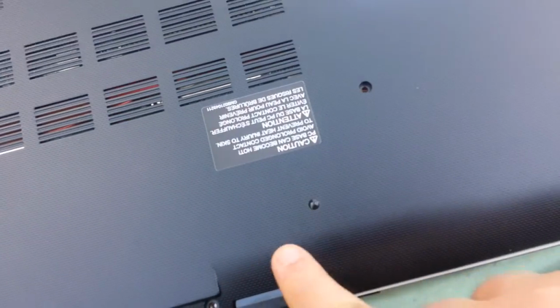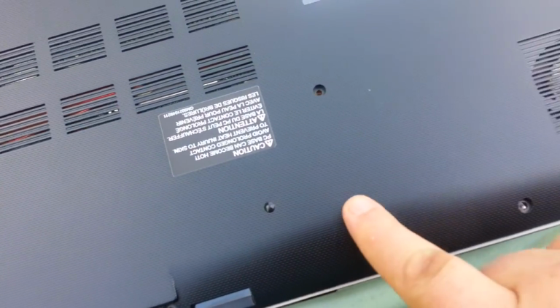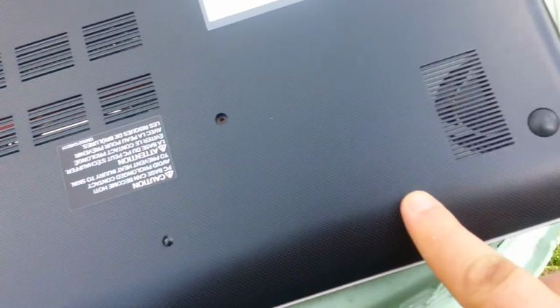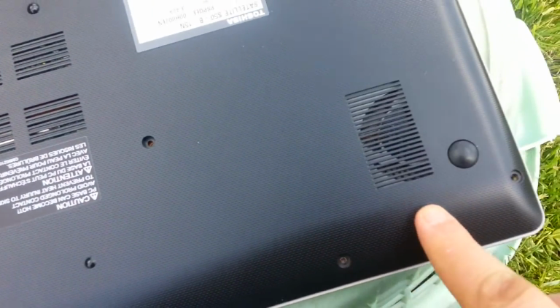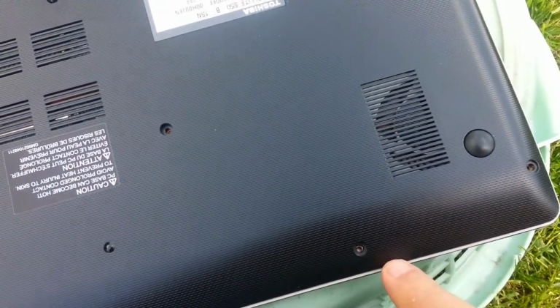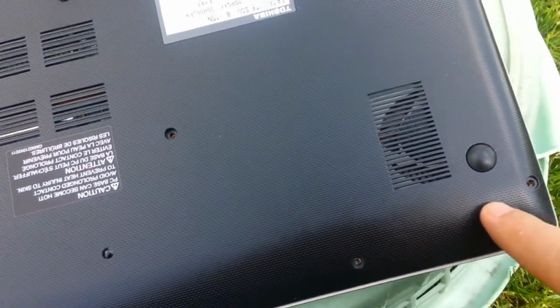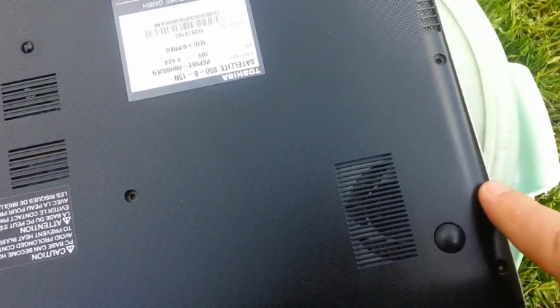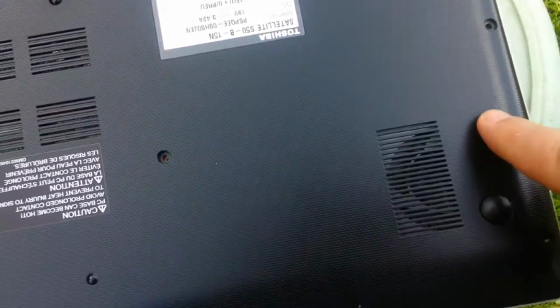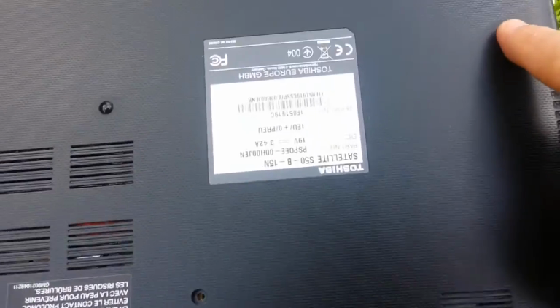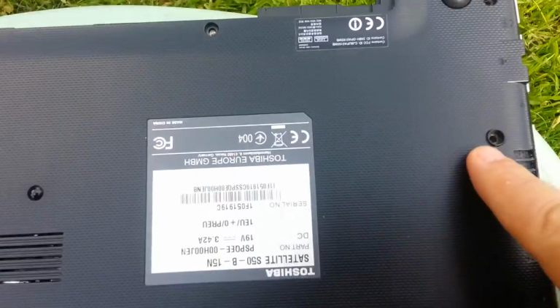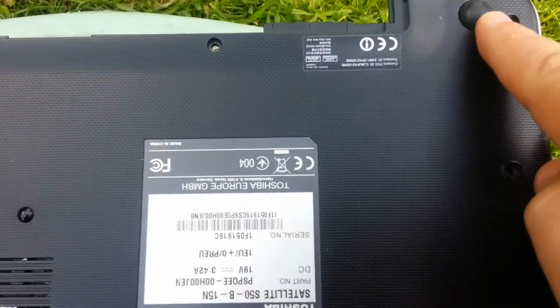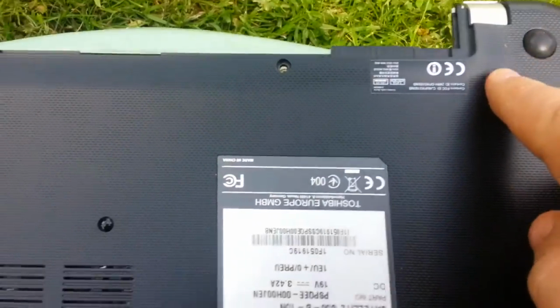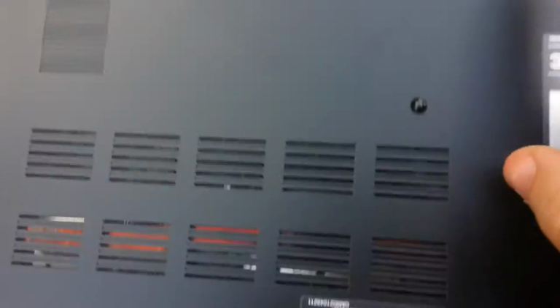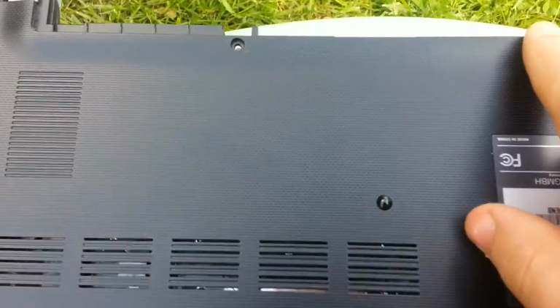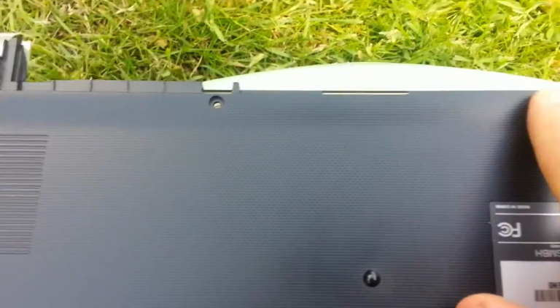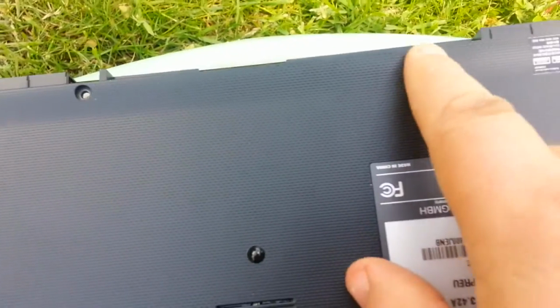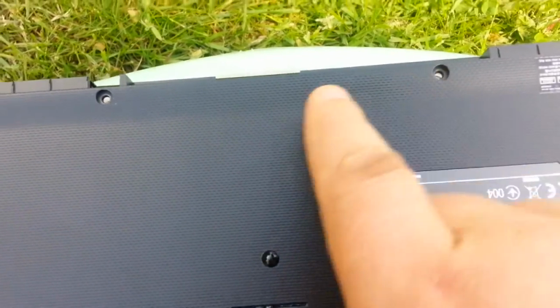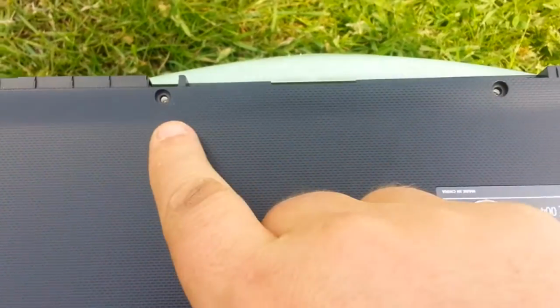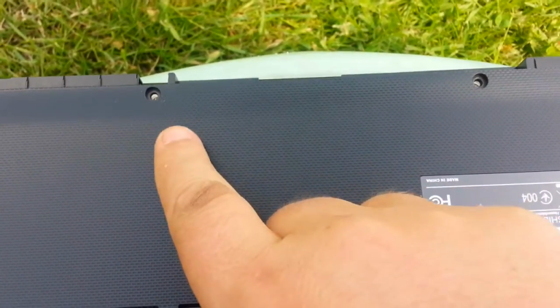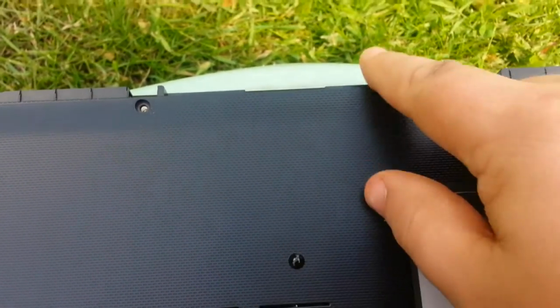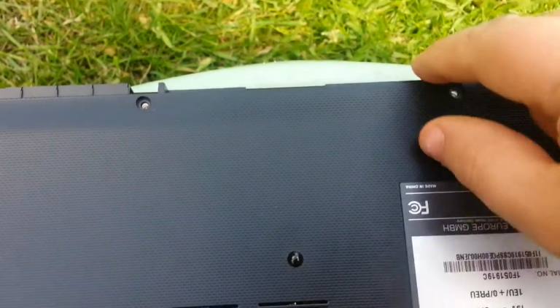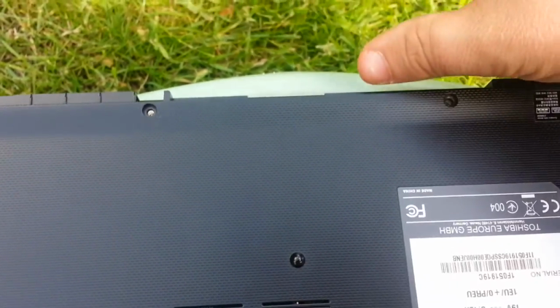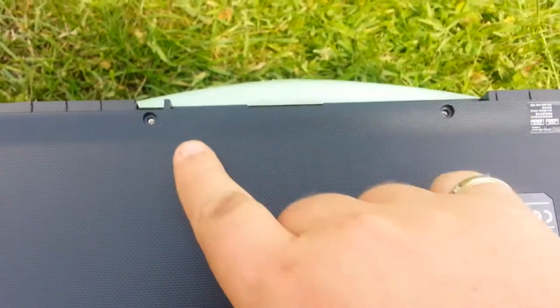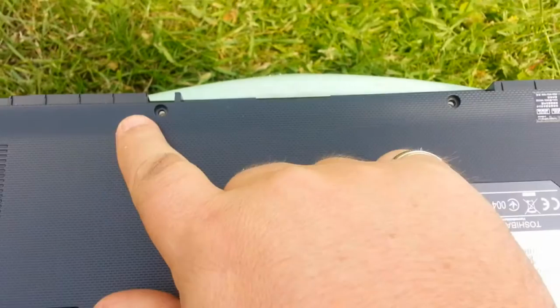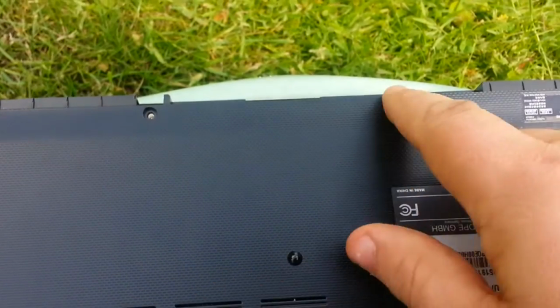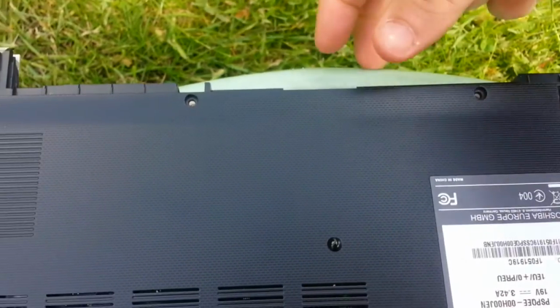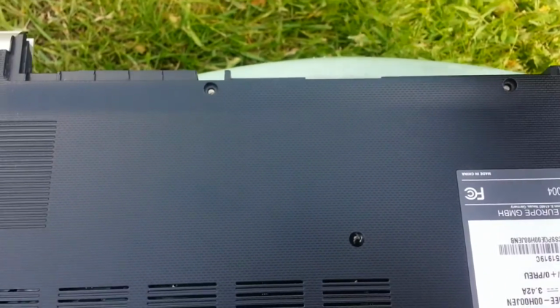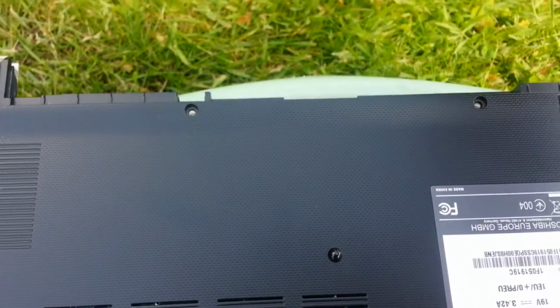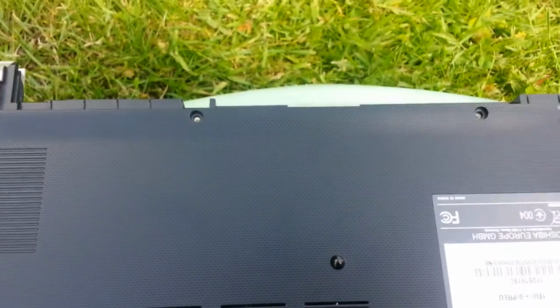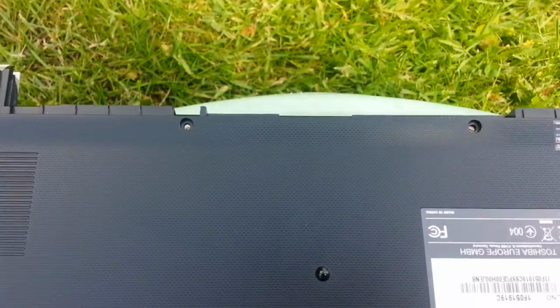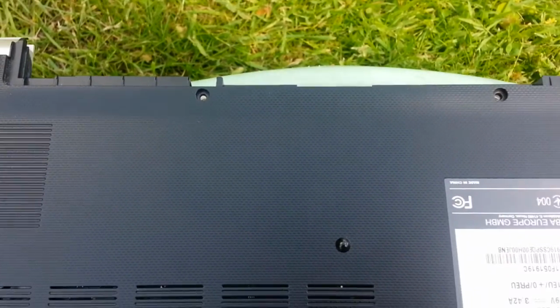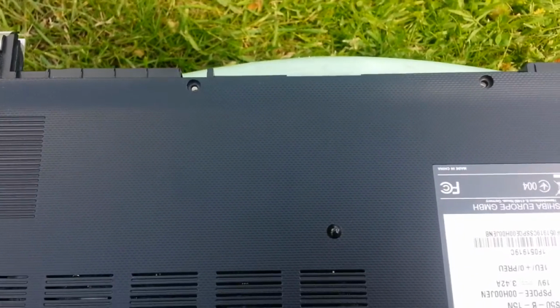Don't worry, your drives ain't gonna fall out or anything like that. But just make sure you take all the screws out. There's two screws here that hold the battery in. So once you remove those, you can slide the battery out. As you see, we've already done that.